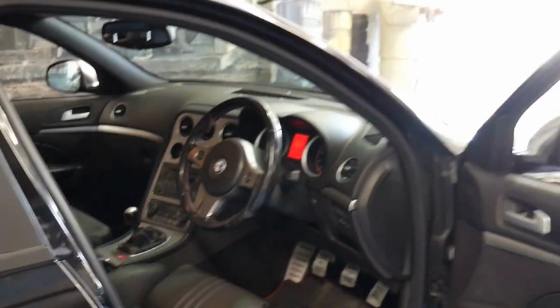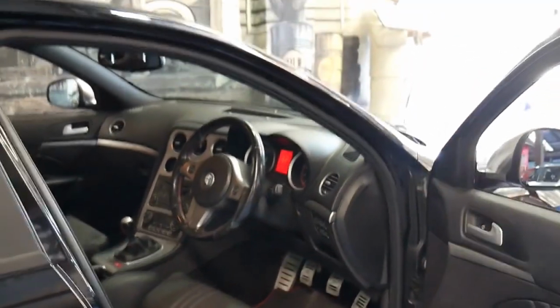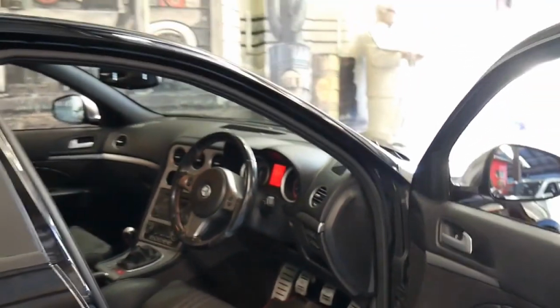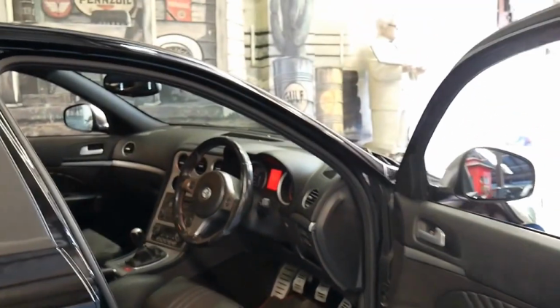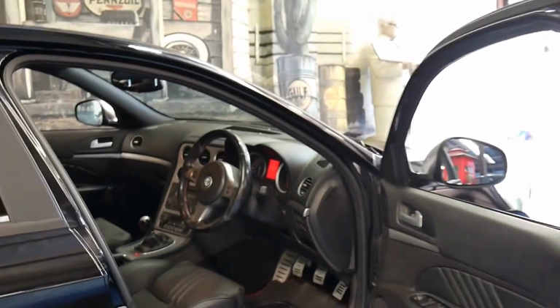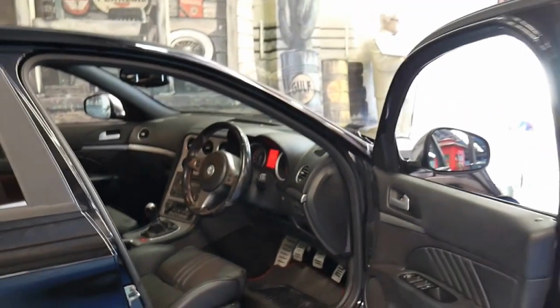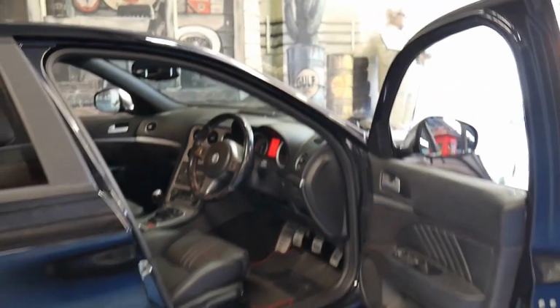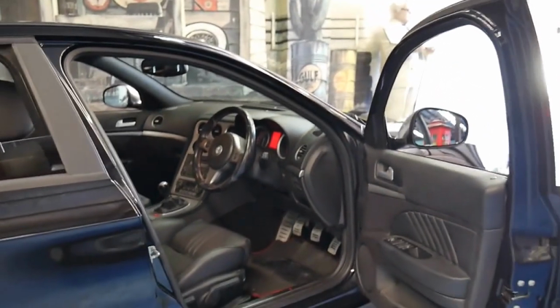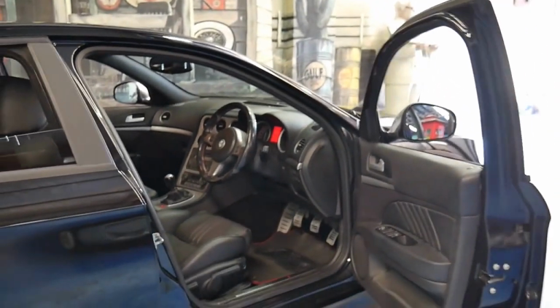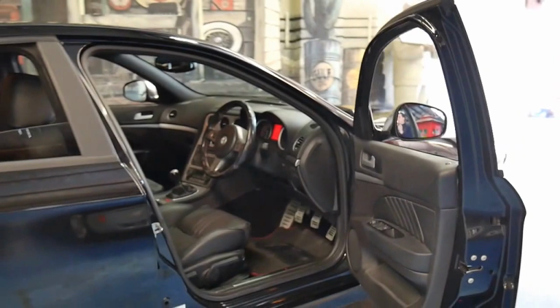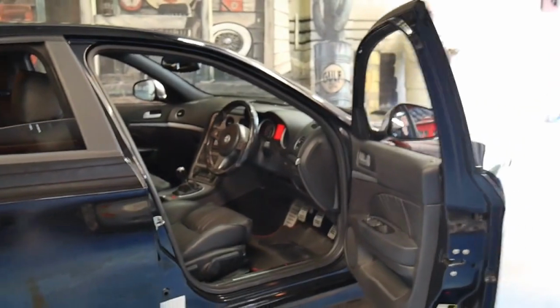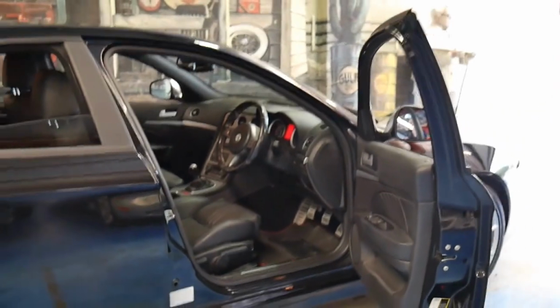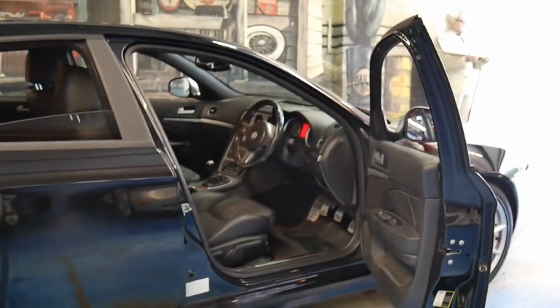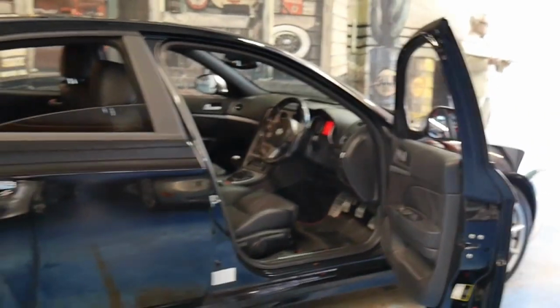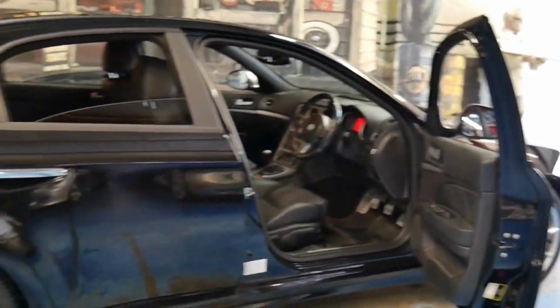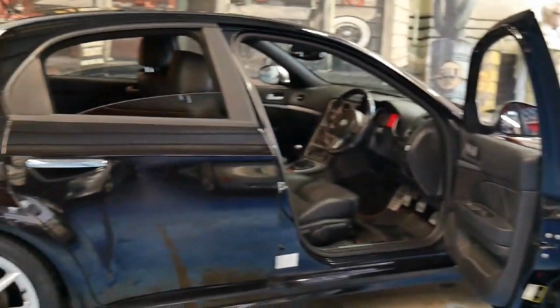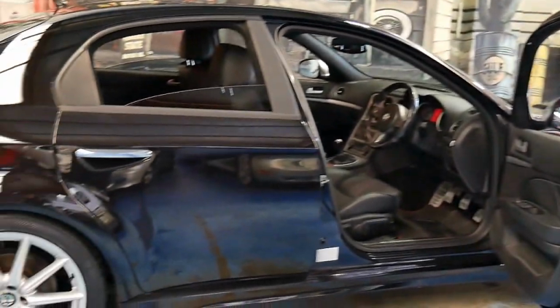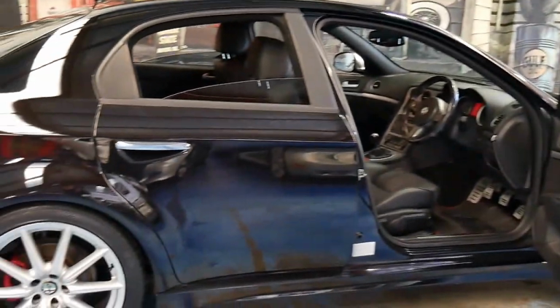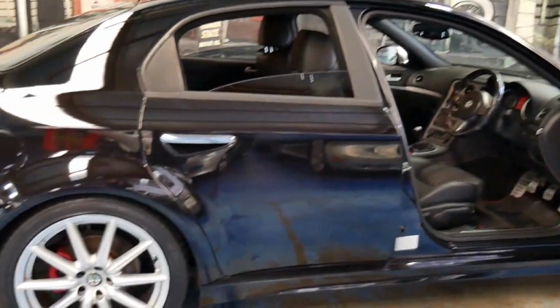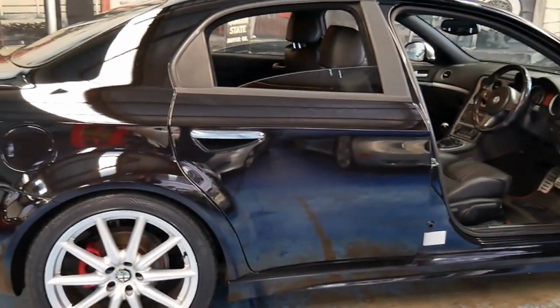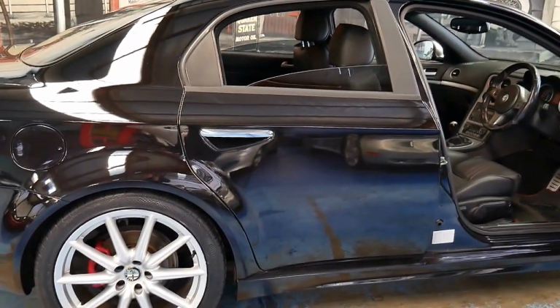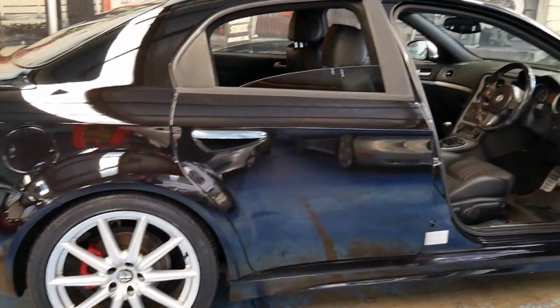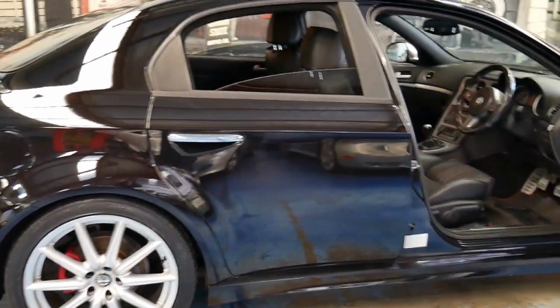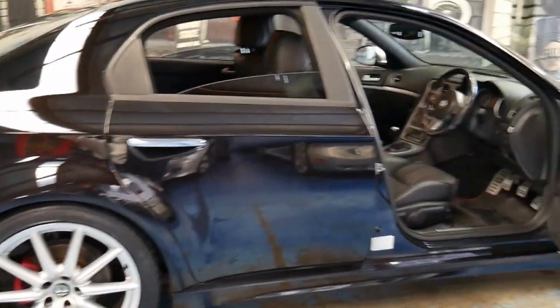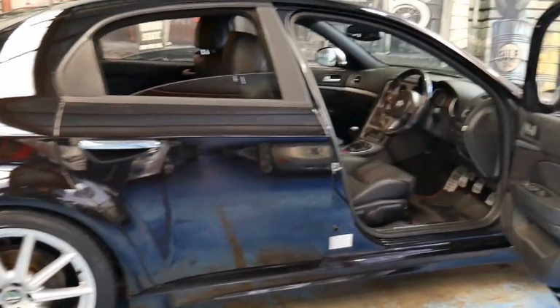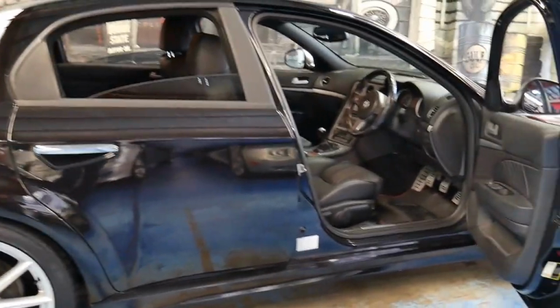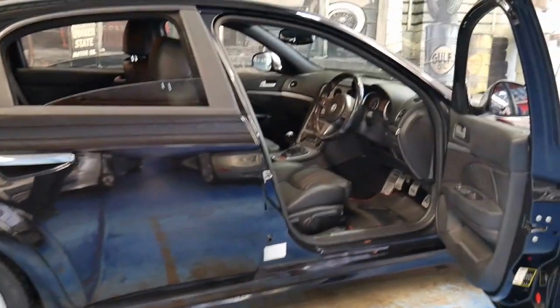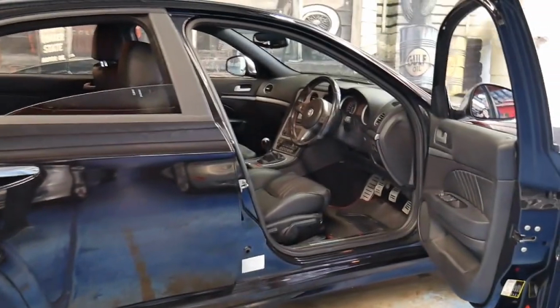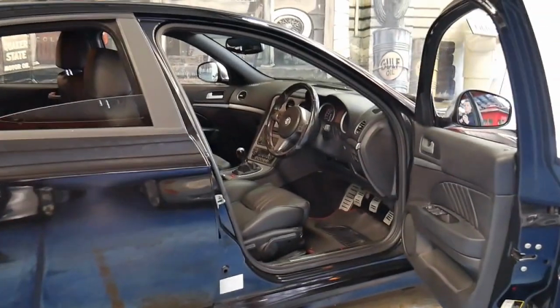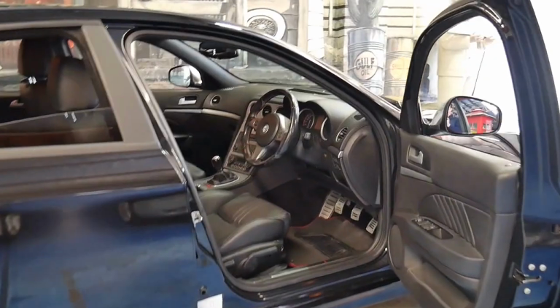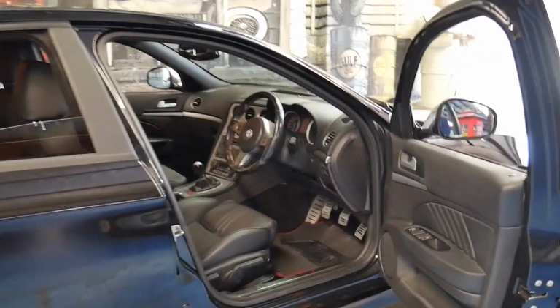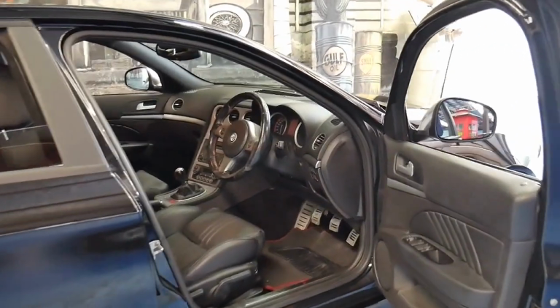On top of that it's a TI, so it's the top of the range with the big wheels, bucket seats, and a number of other extras.